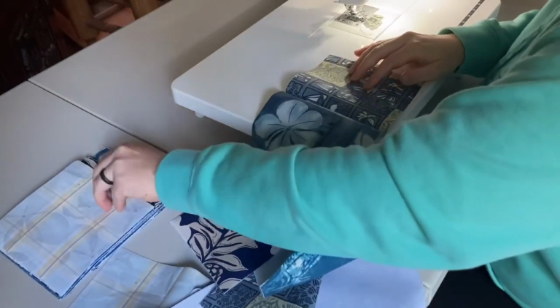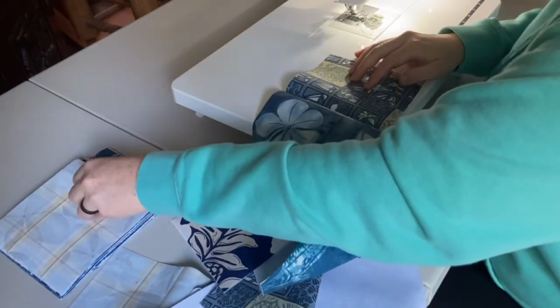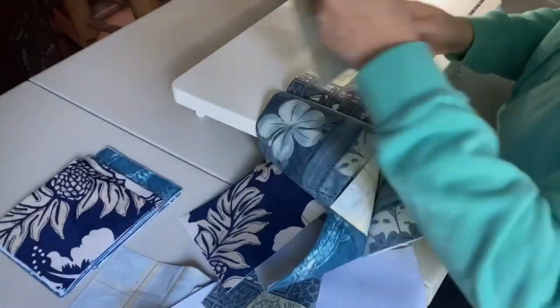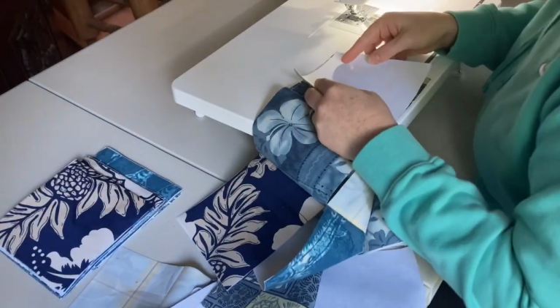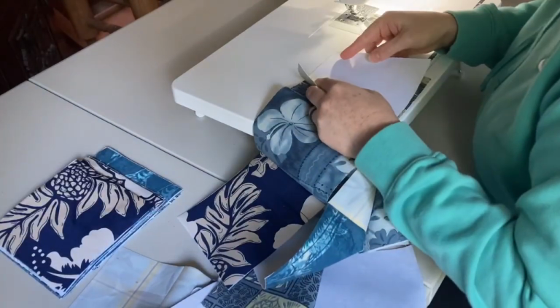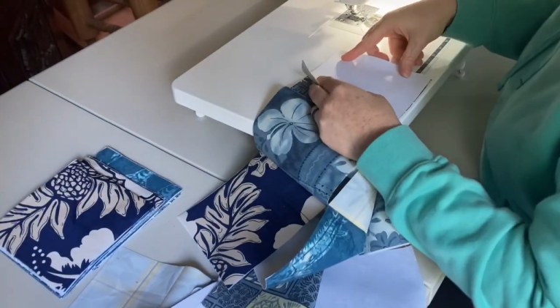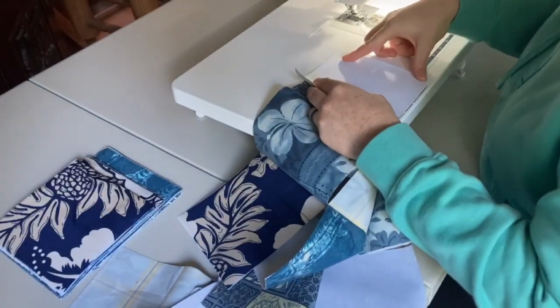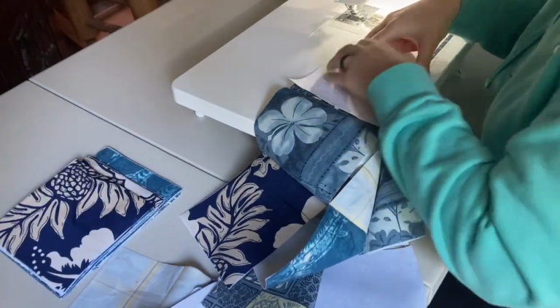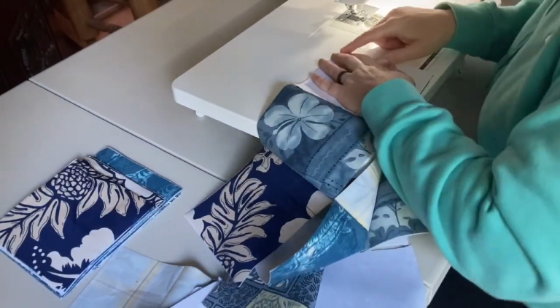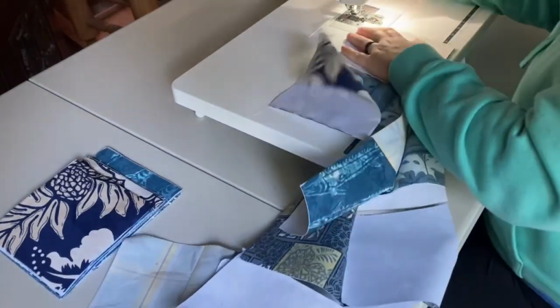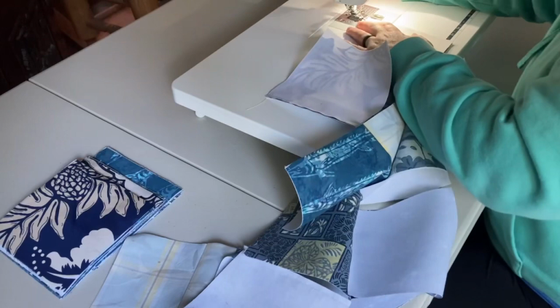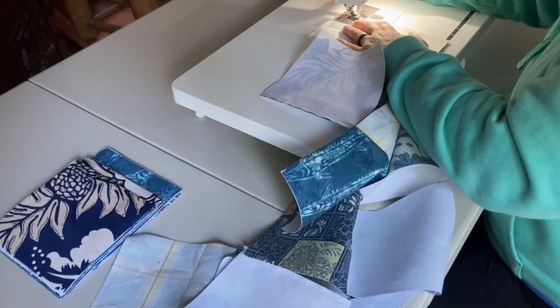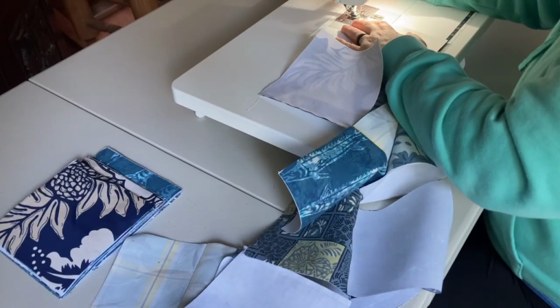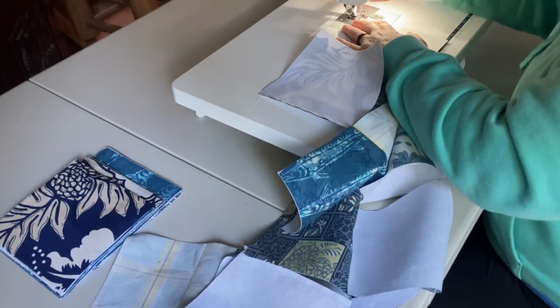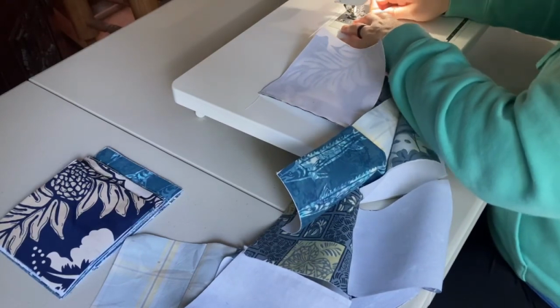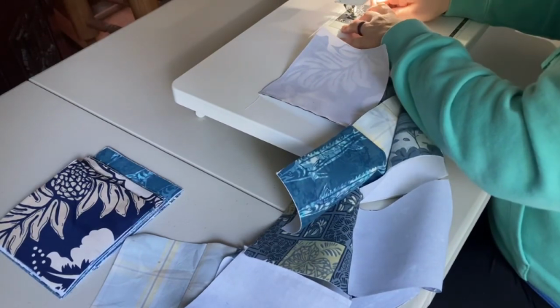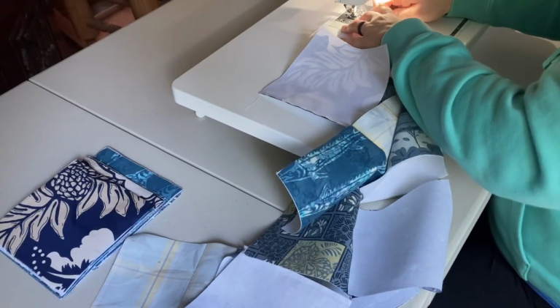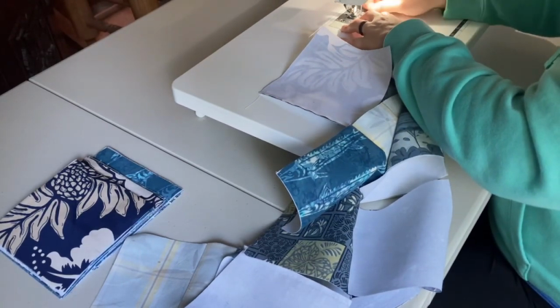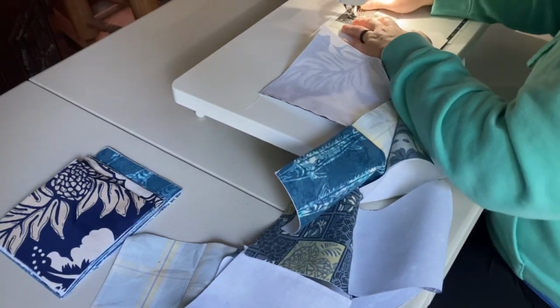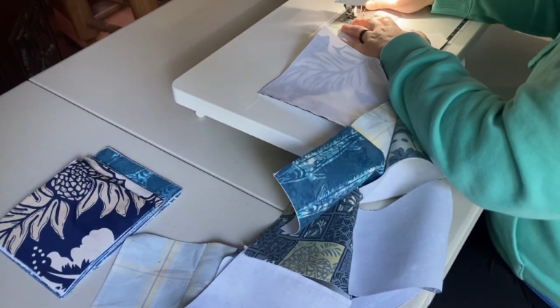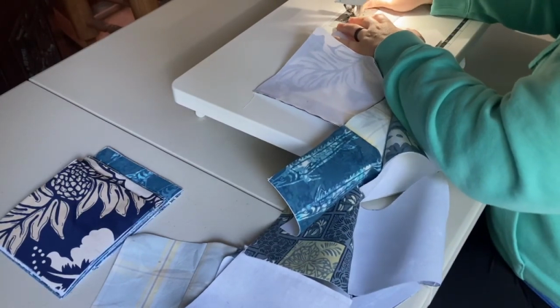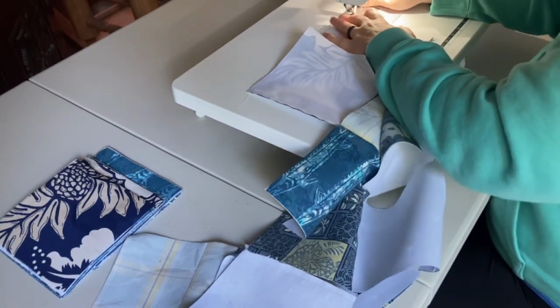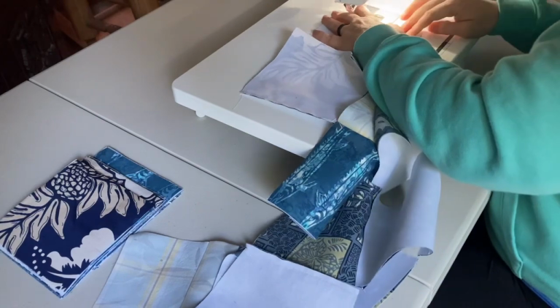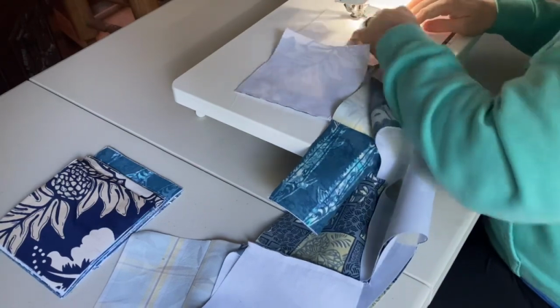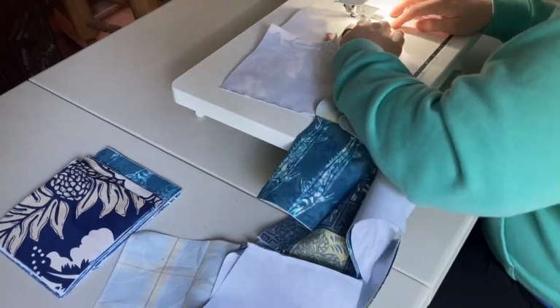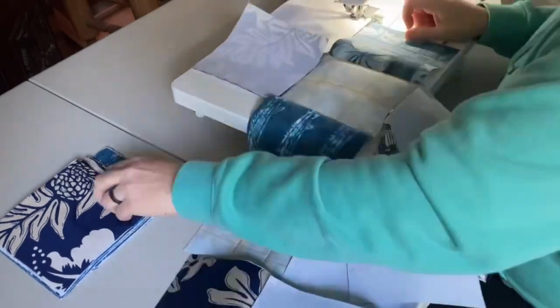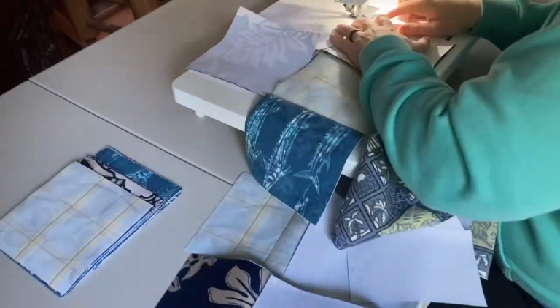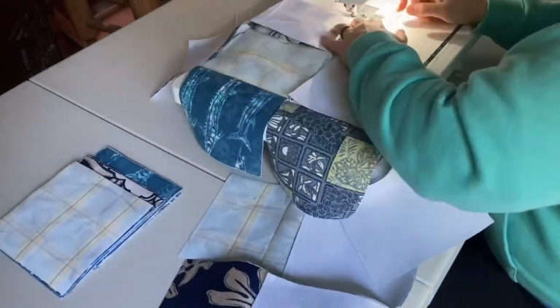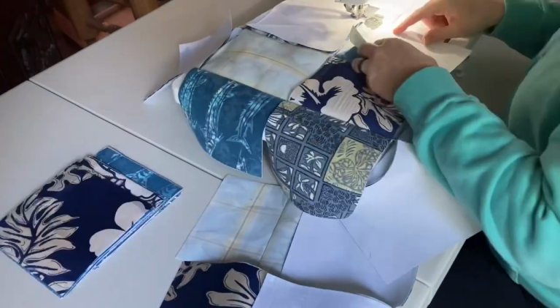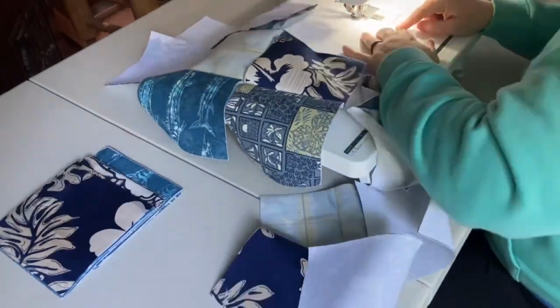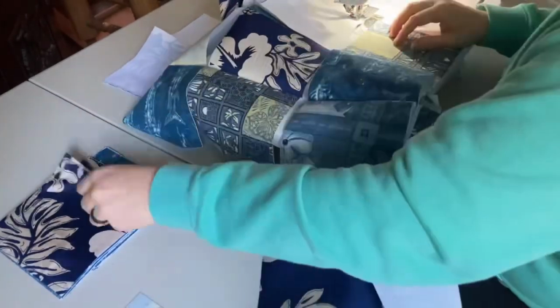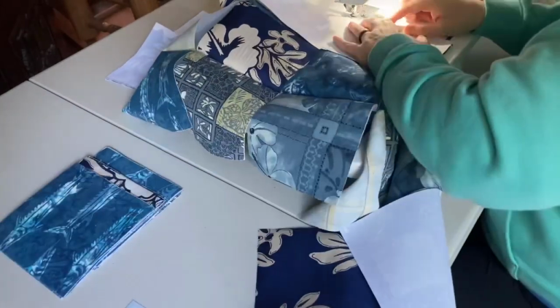Now we are ready for the fourth column. Open up what you have so far, attach the top piece from your pile of fabric, and then keep sewing as you've been doing to finish sewing all of the fabric for the rows together.